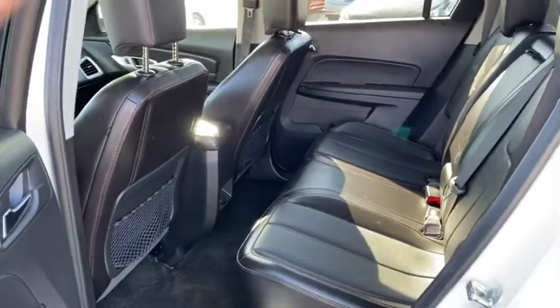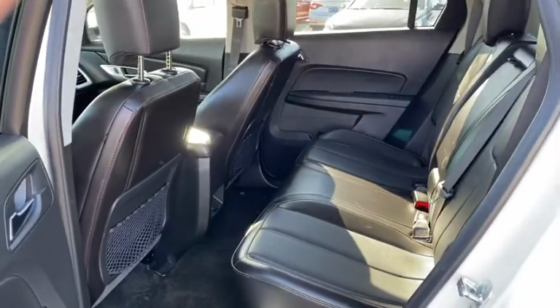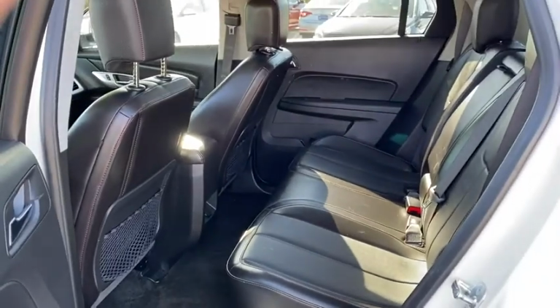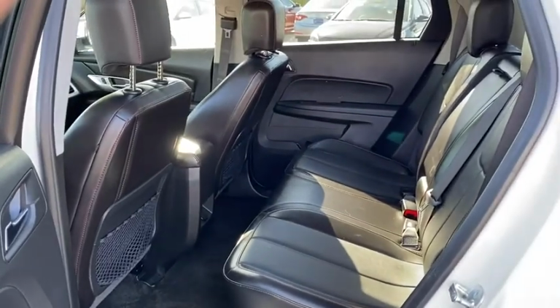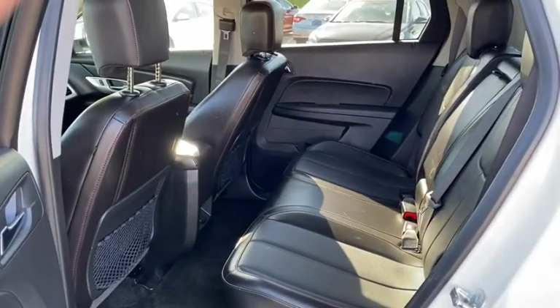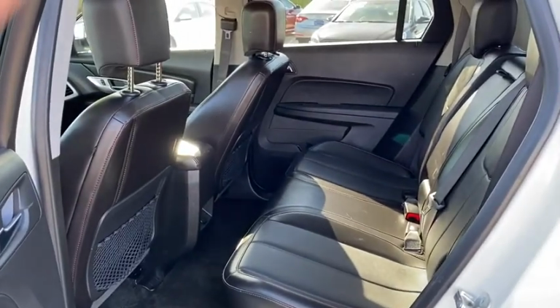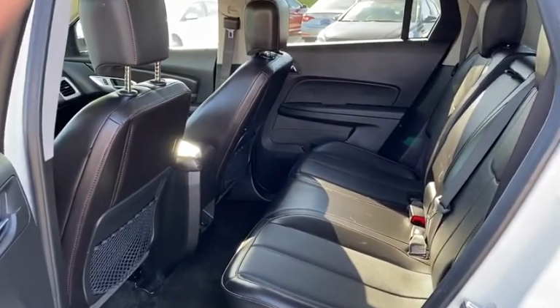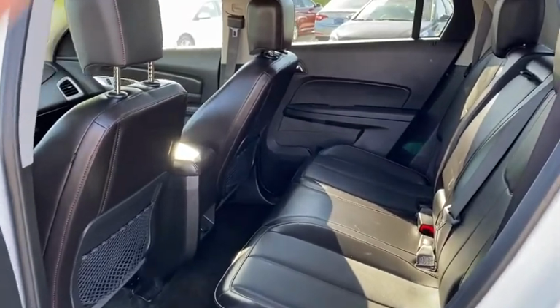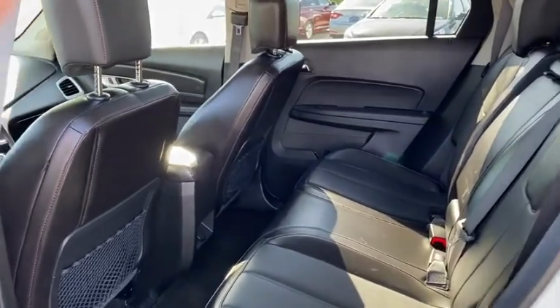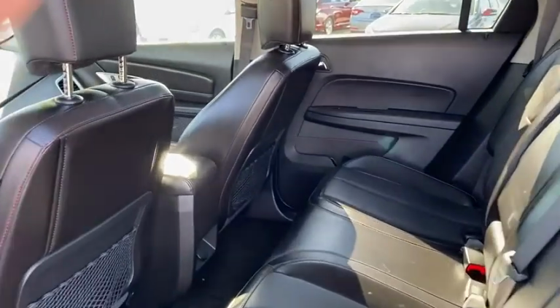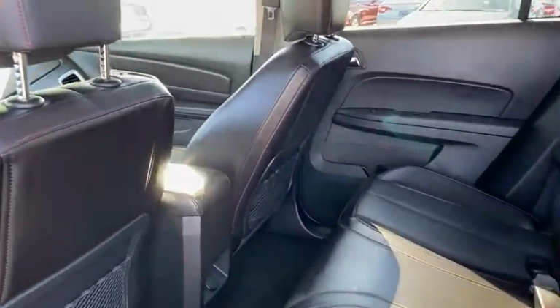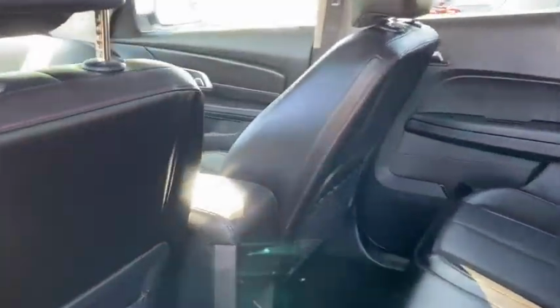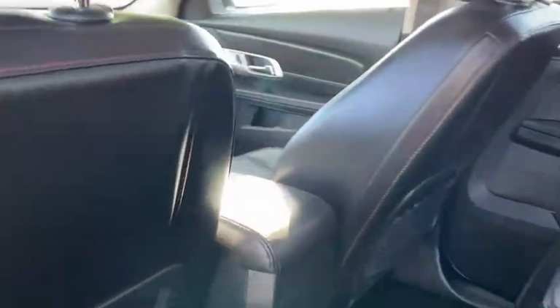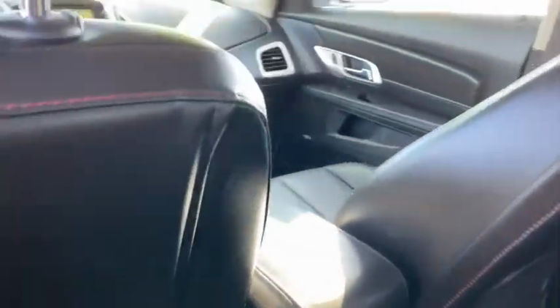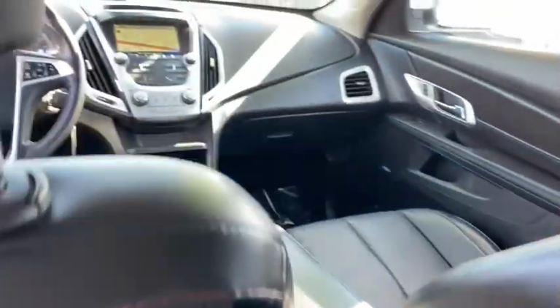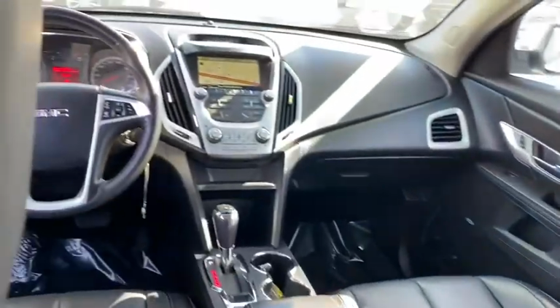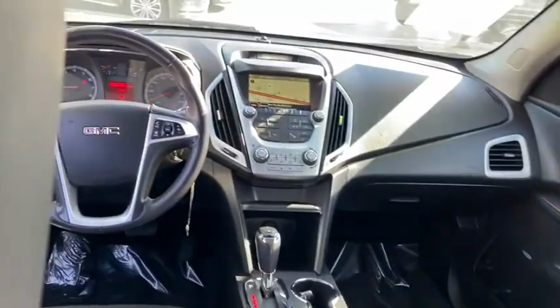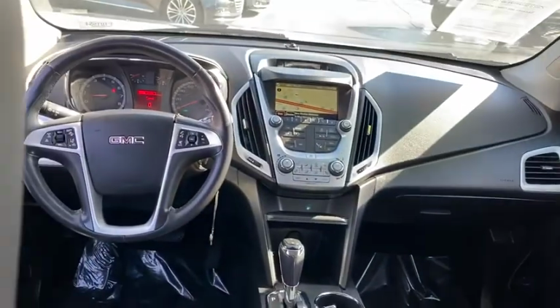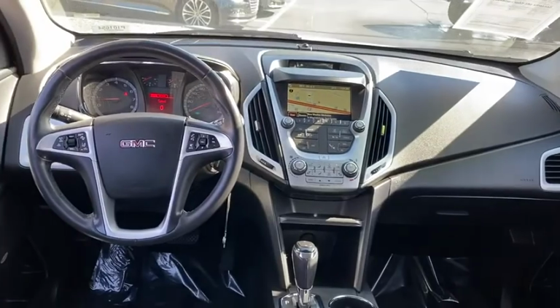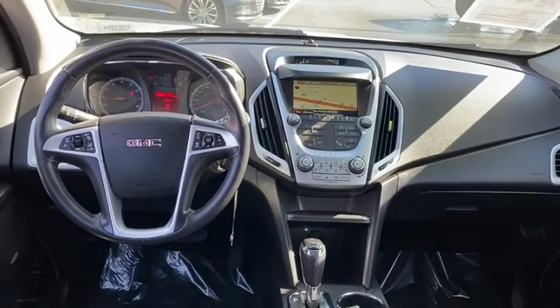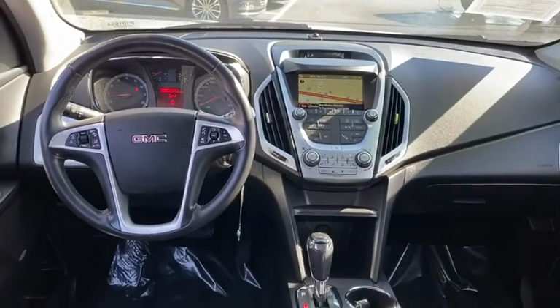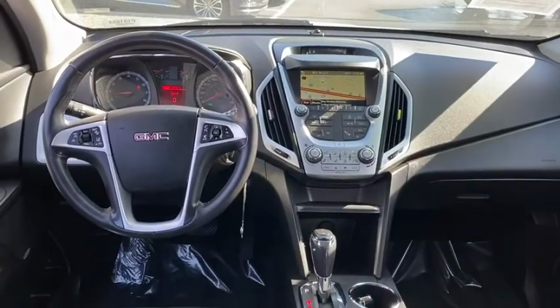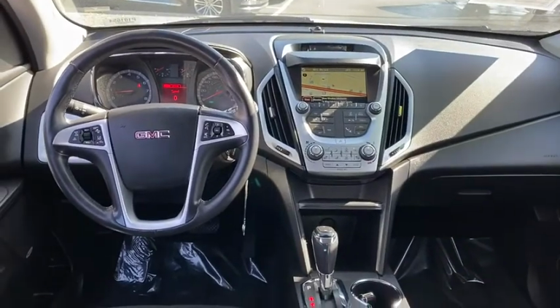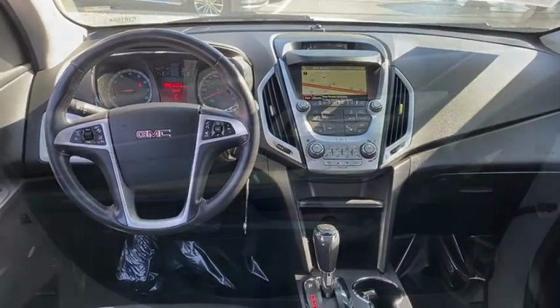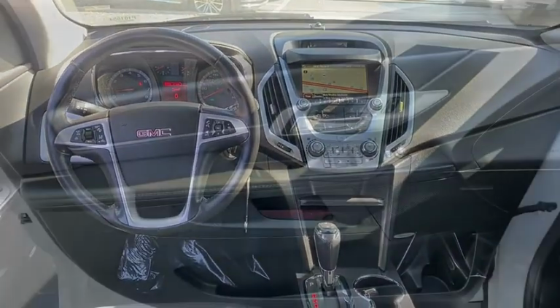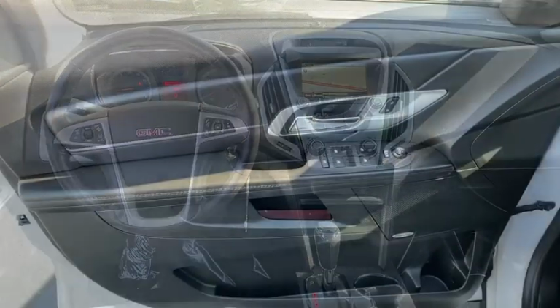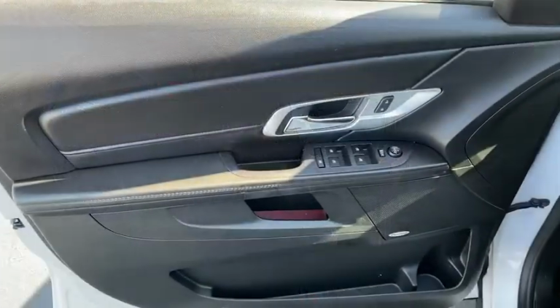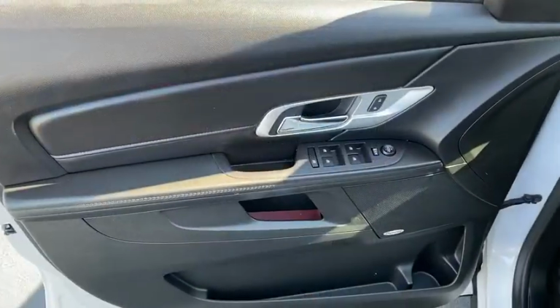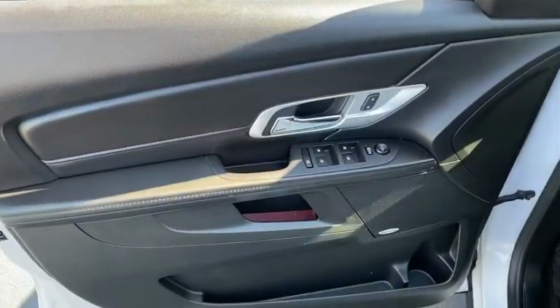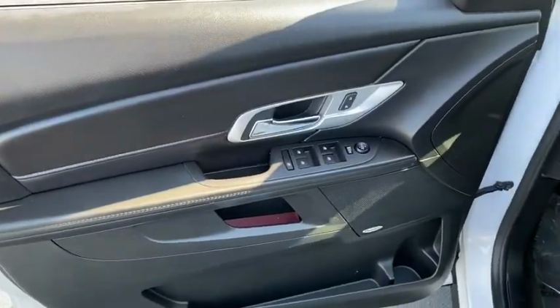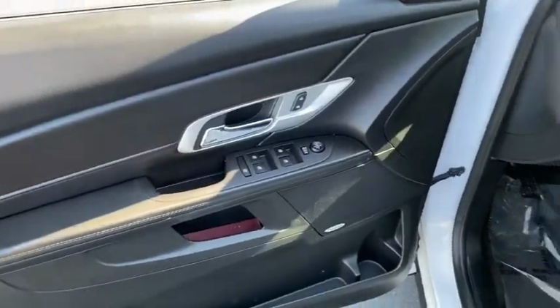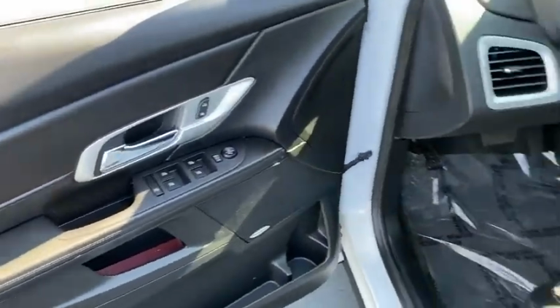AM-FM stereo radio, premium sound, rear defrost, automatic climate control, front-wheel drive, child safety locks, and security system.